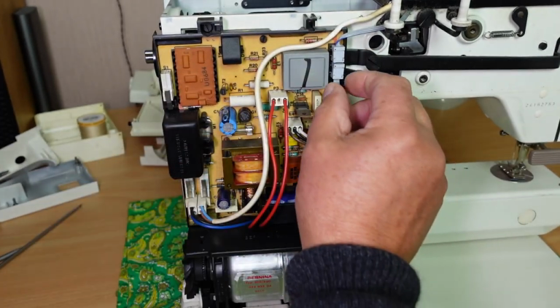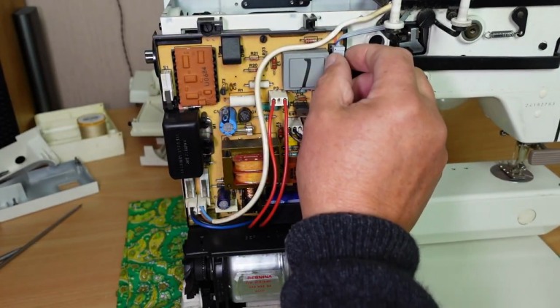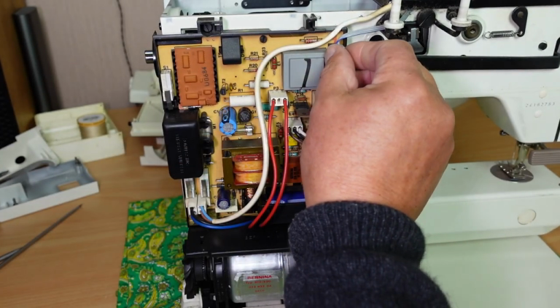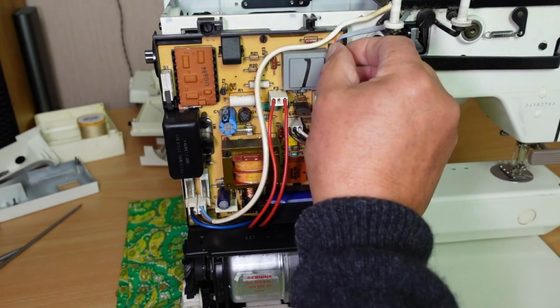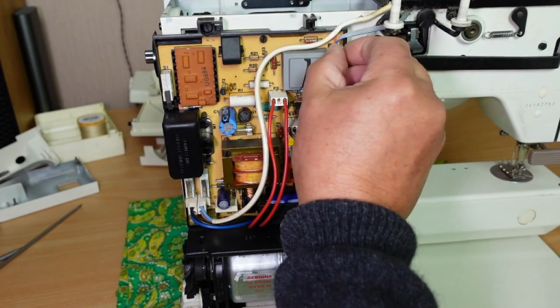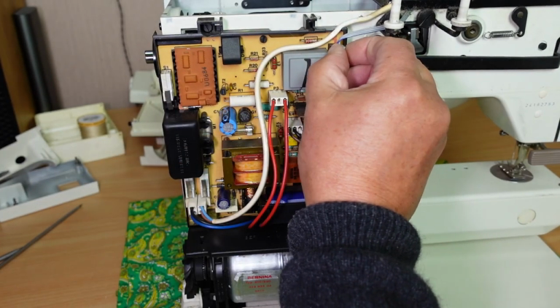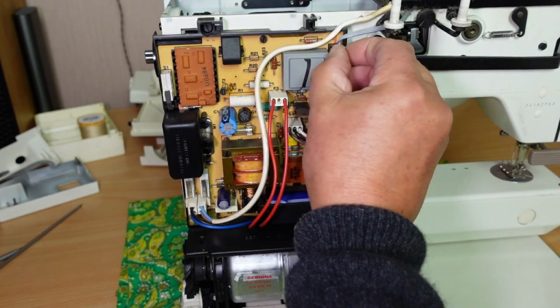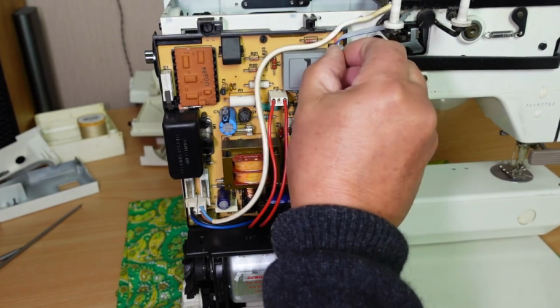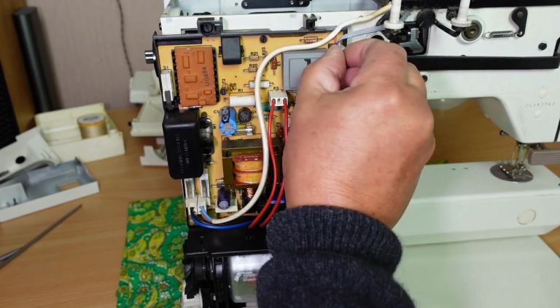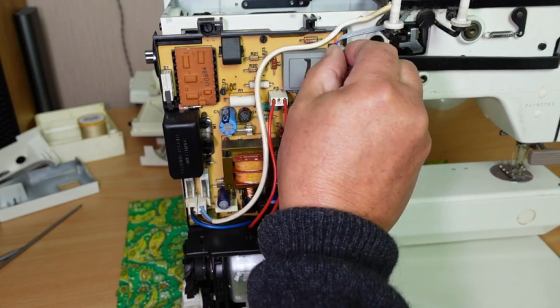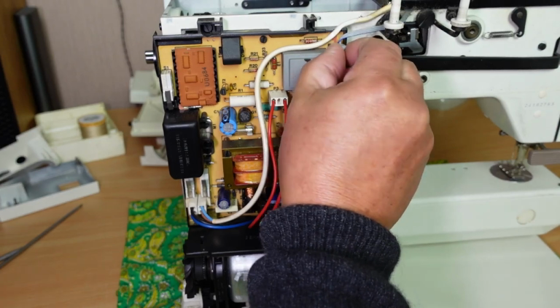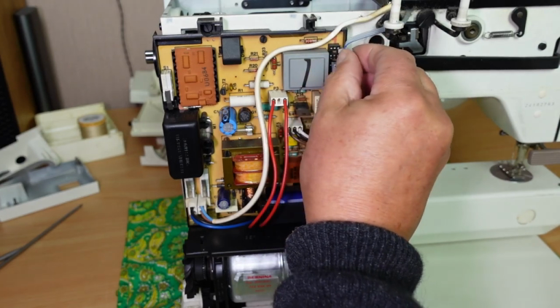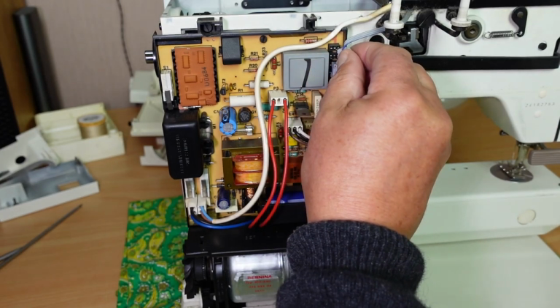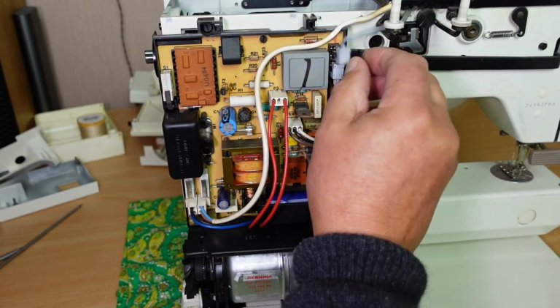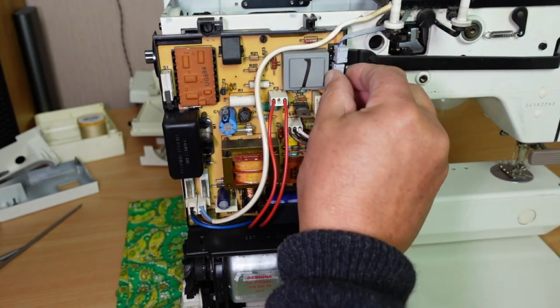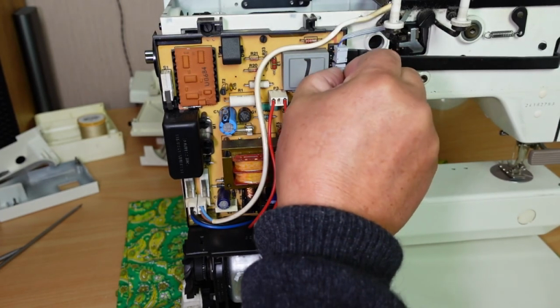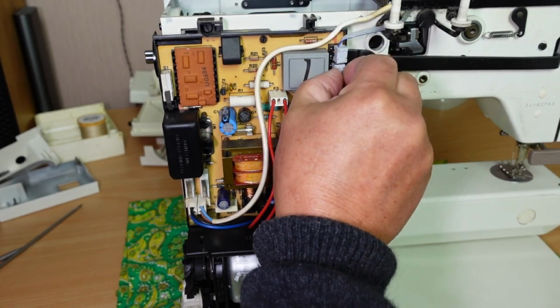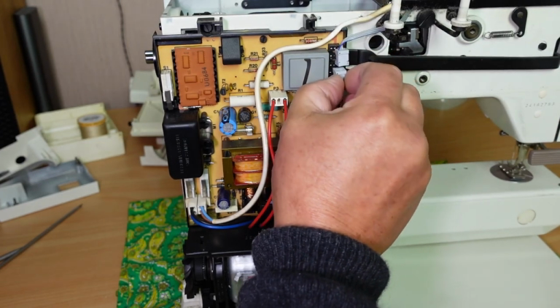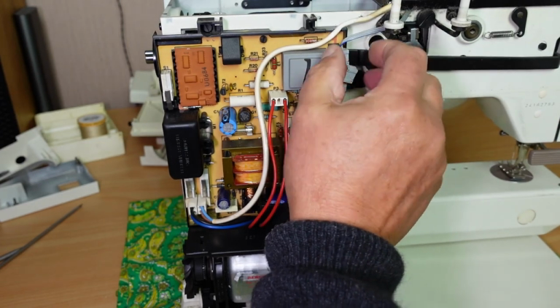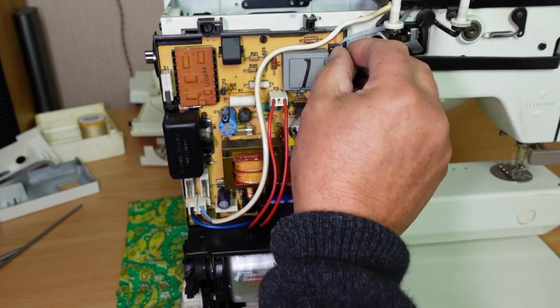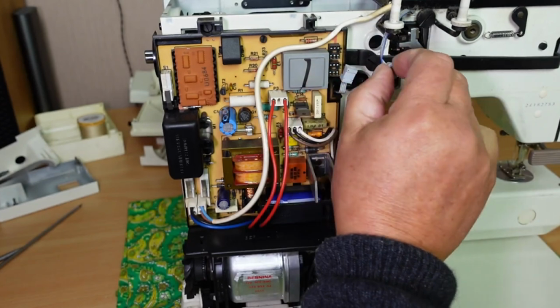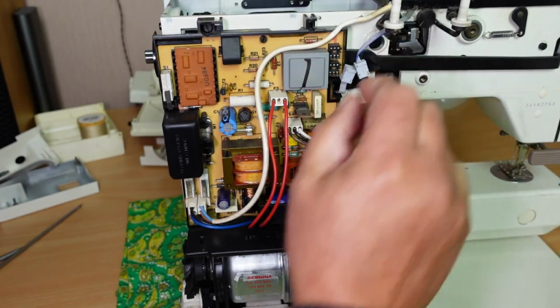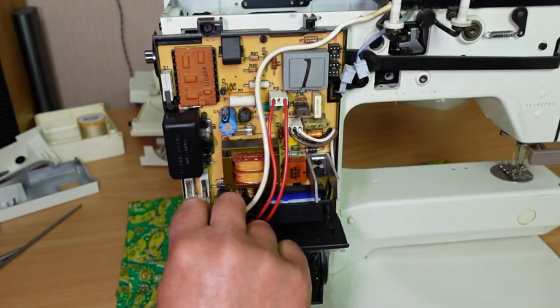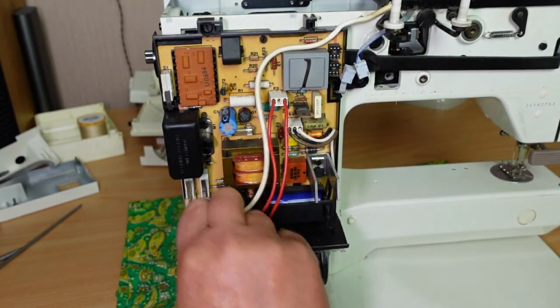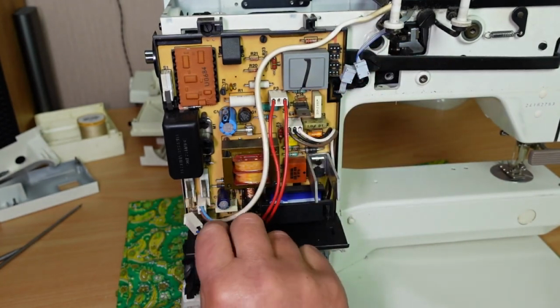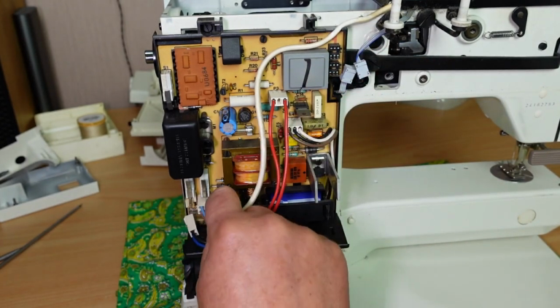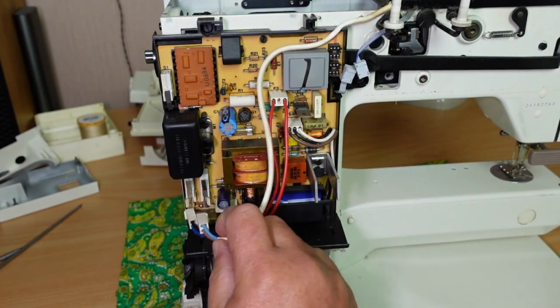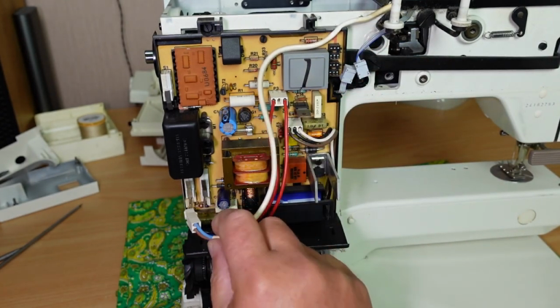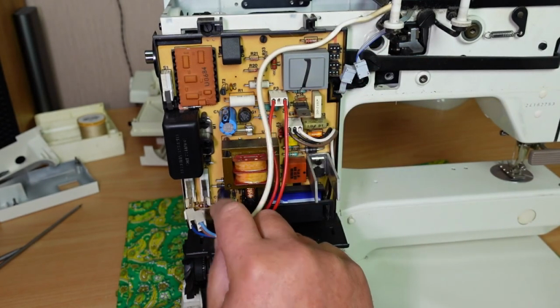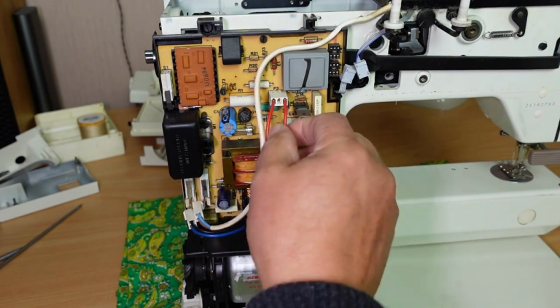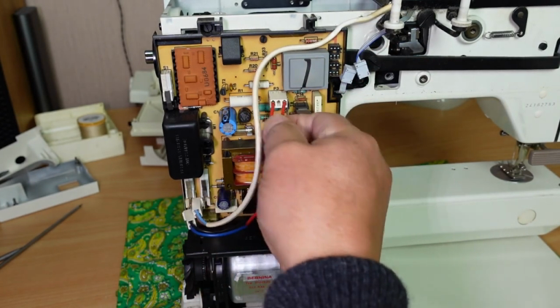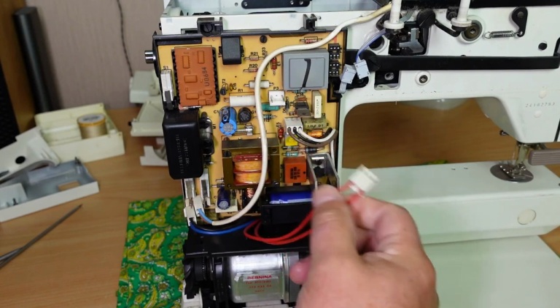Start by removing these connectors here. You don't have to start here, but that's where I'm going to start. Remove those two, then two more, and one there.